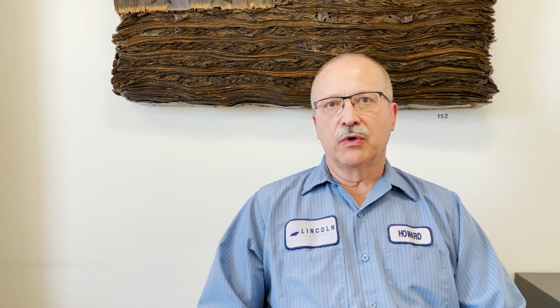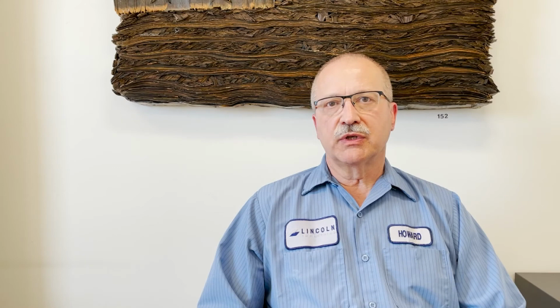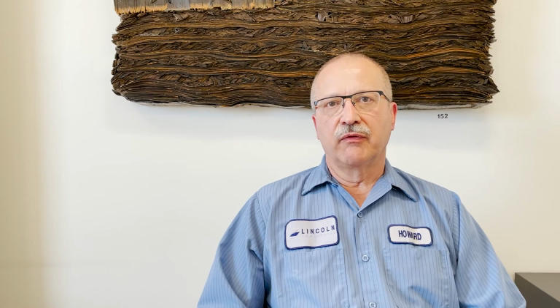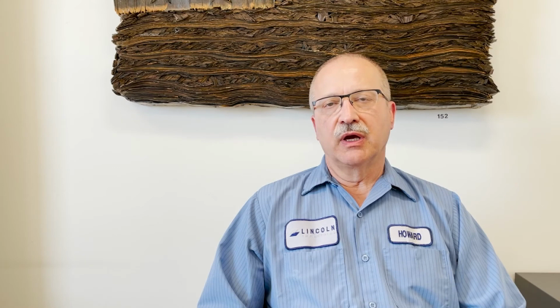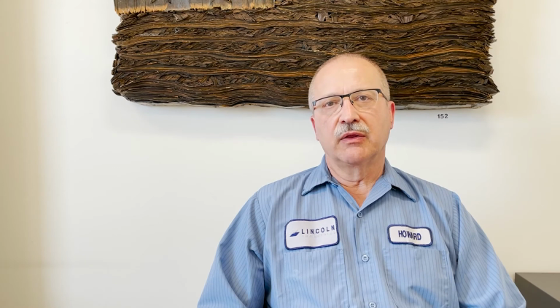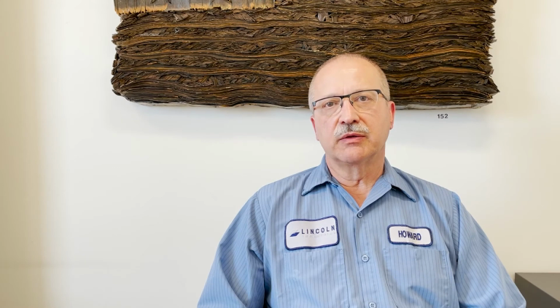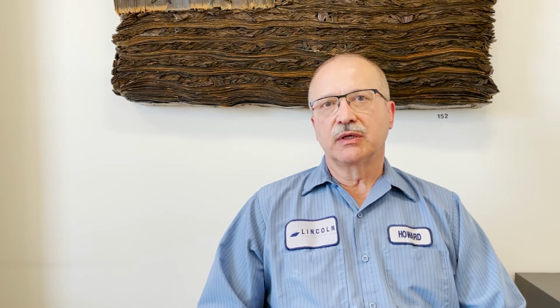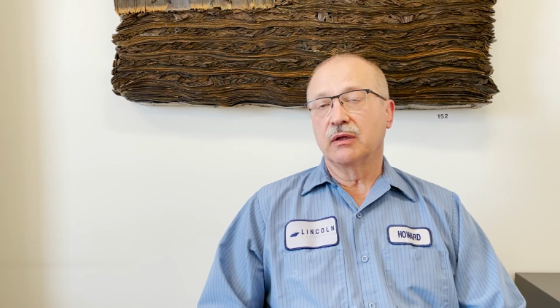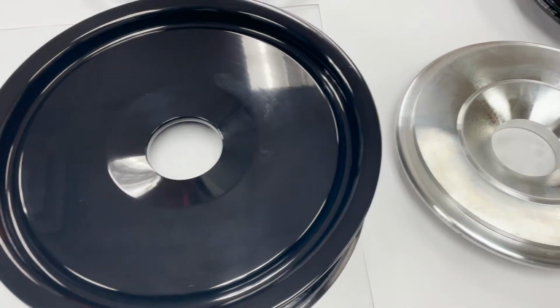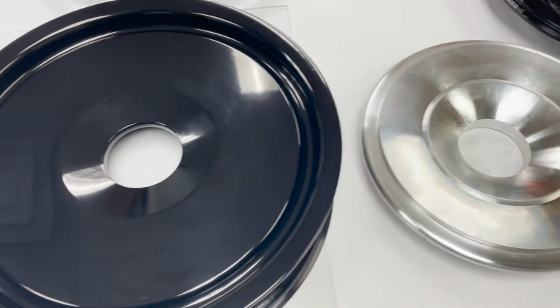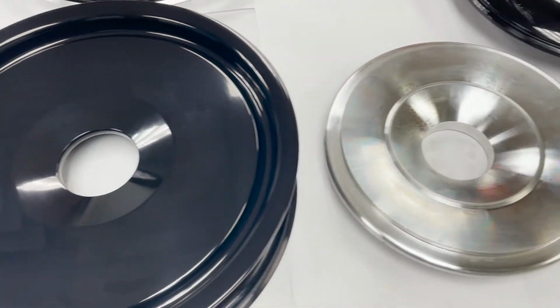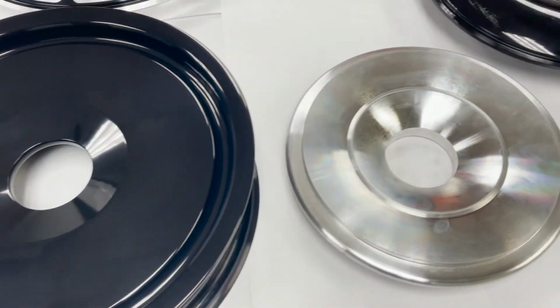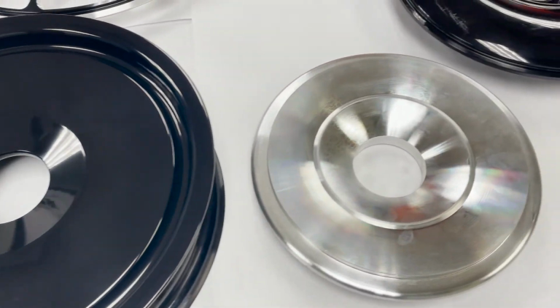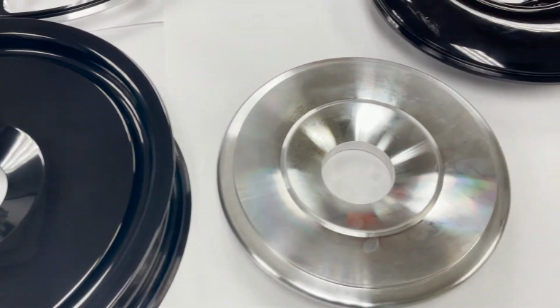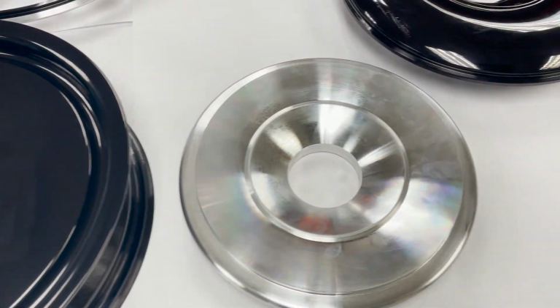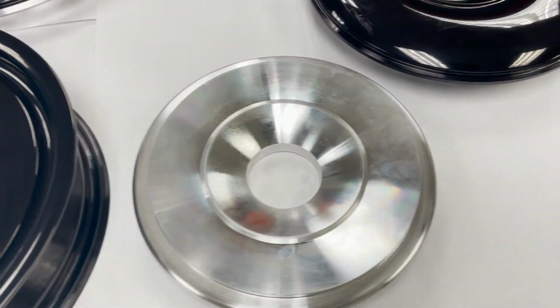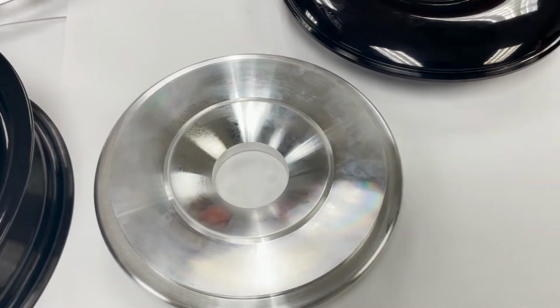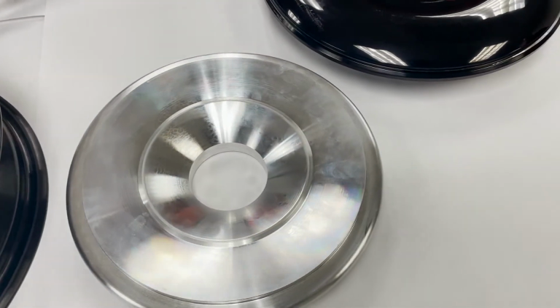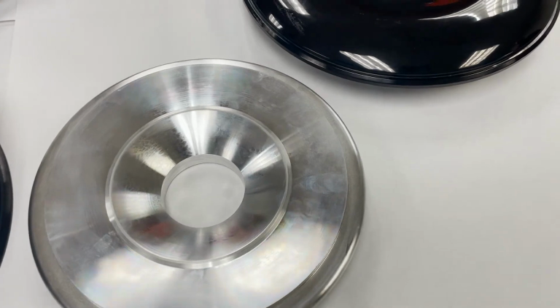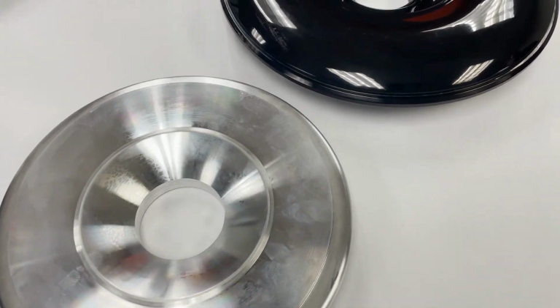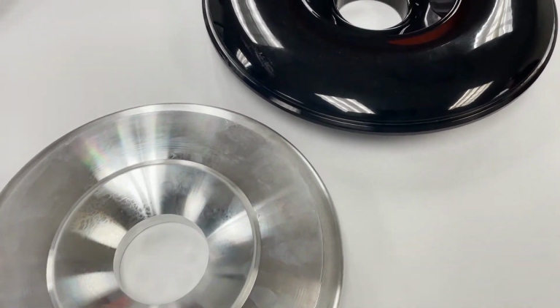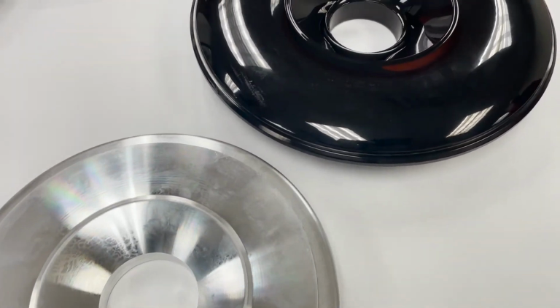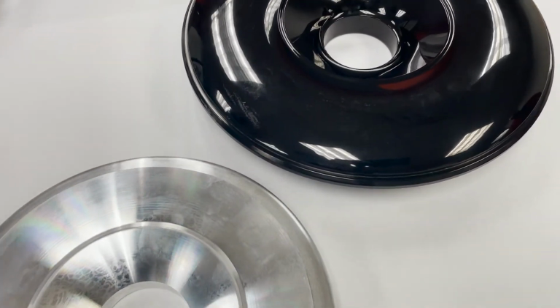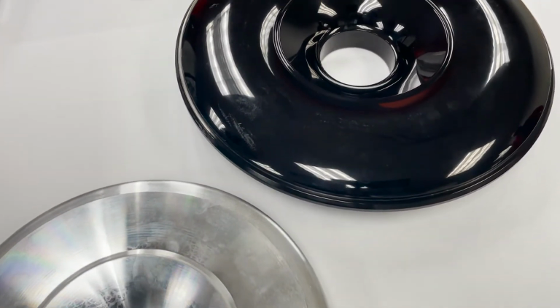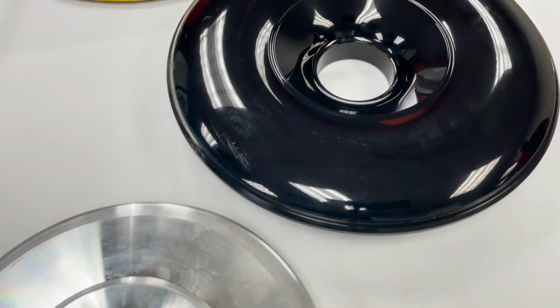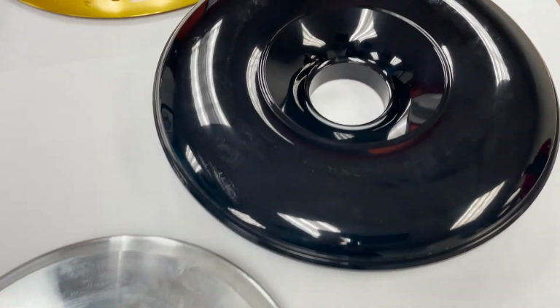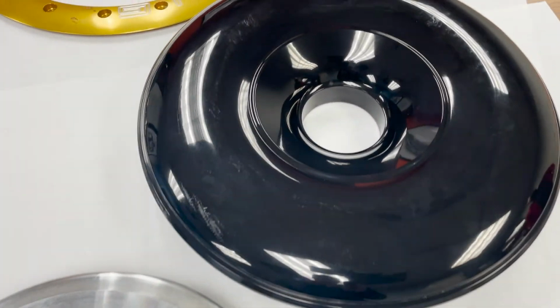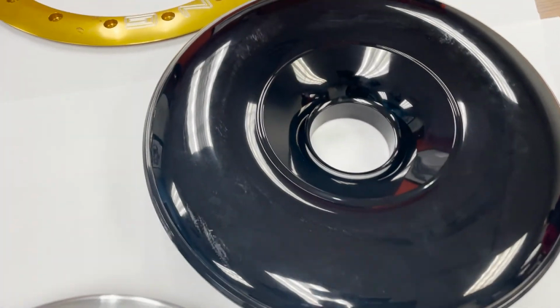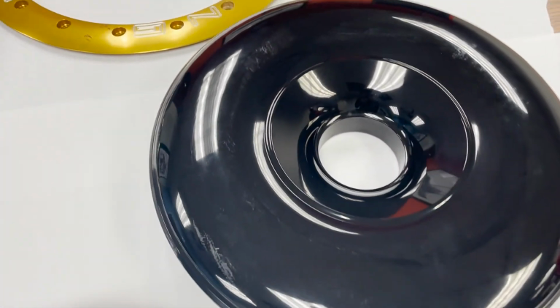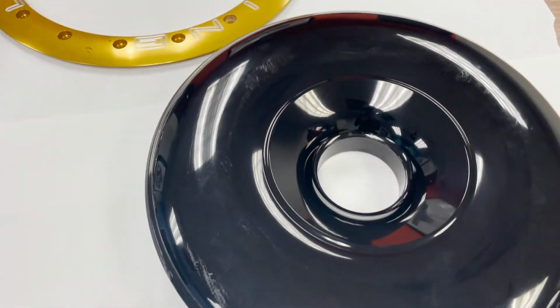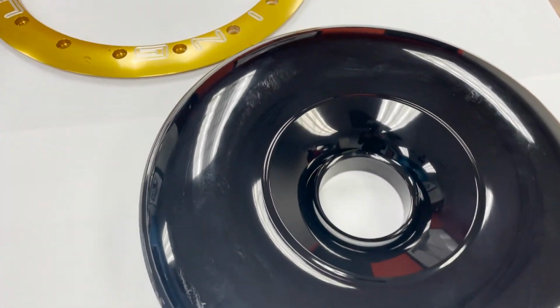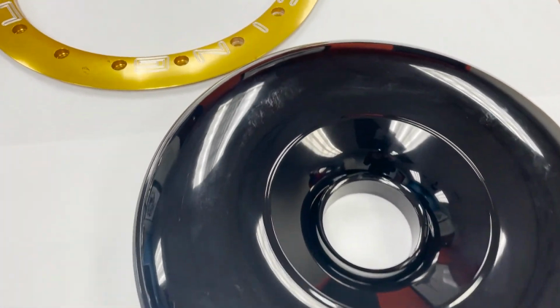Most of the dyeing that is being done at Lincoln Industries is black. We do offer other colors like red, blue, green, and customer-specified colors.